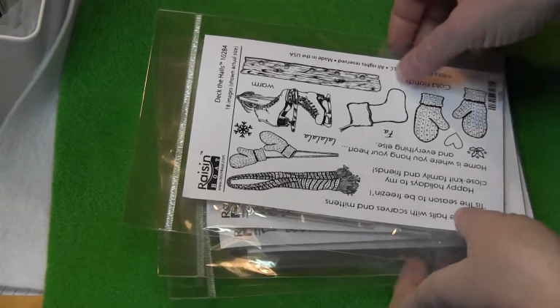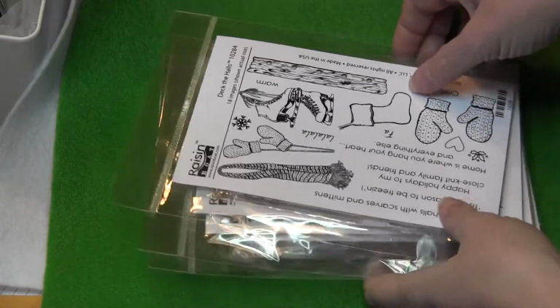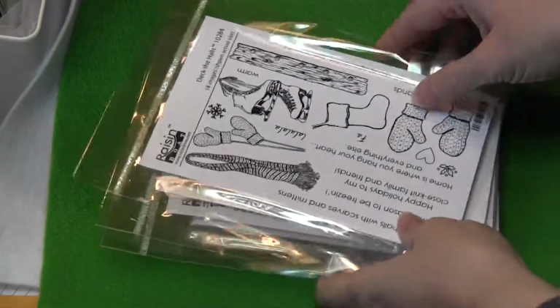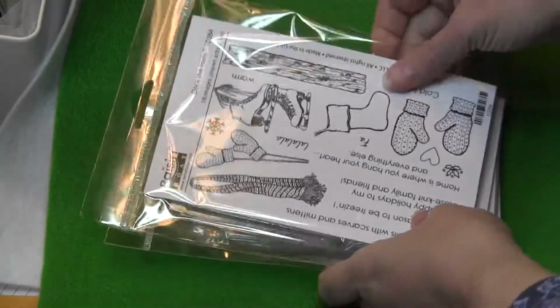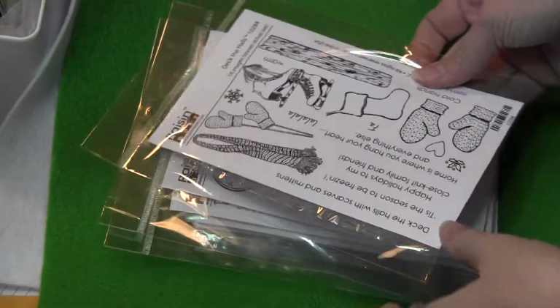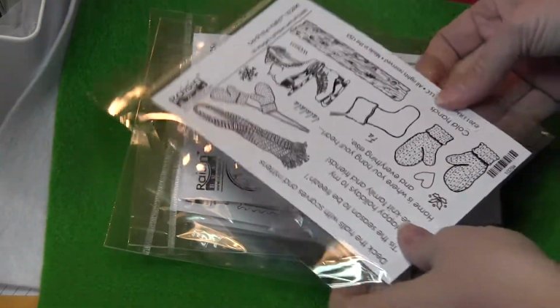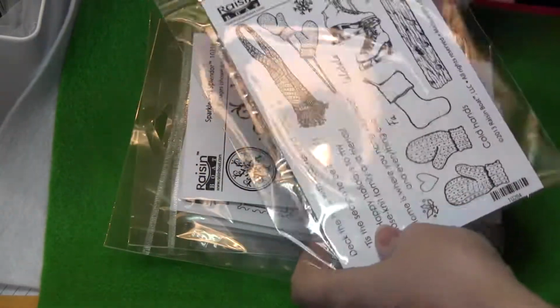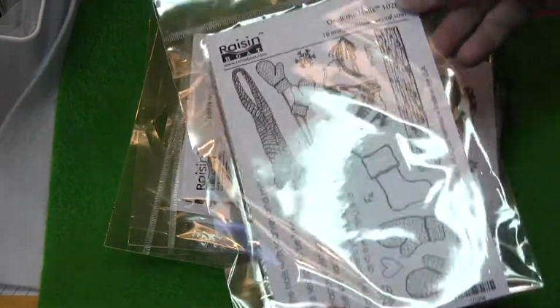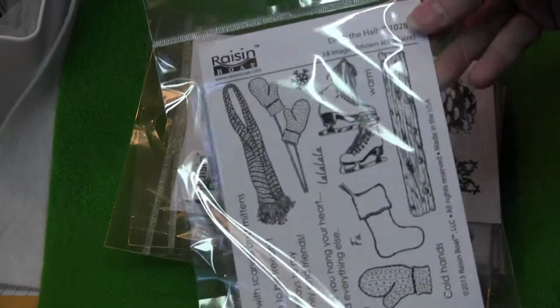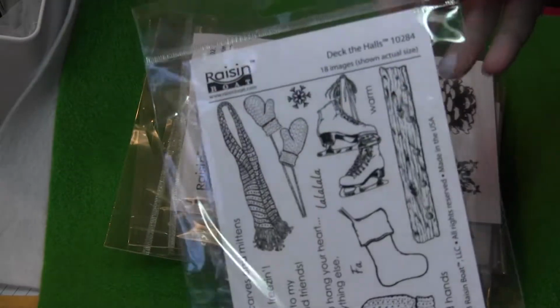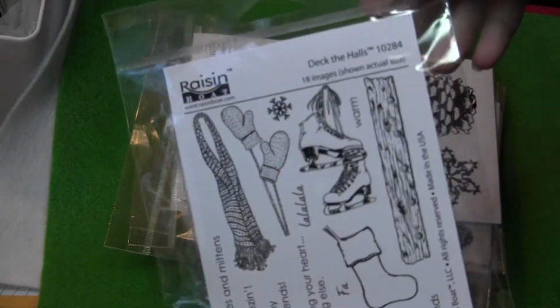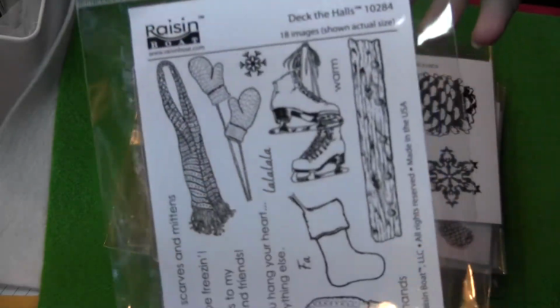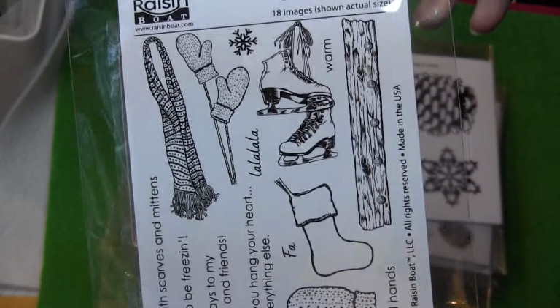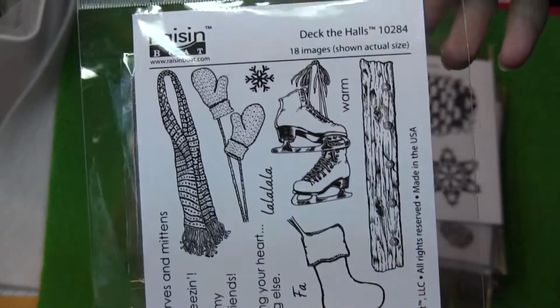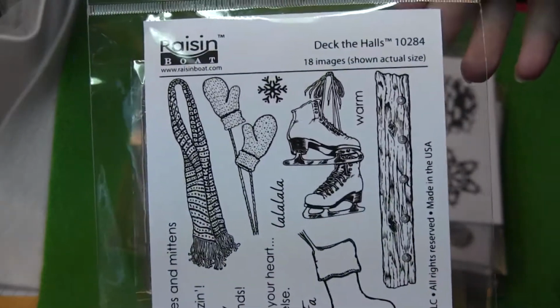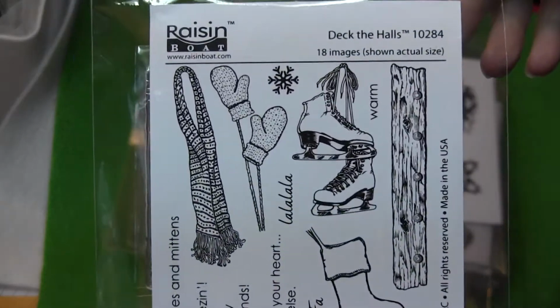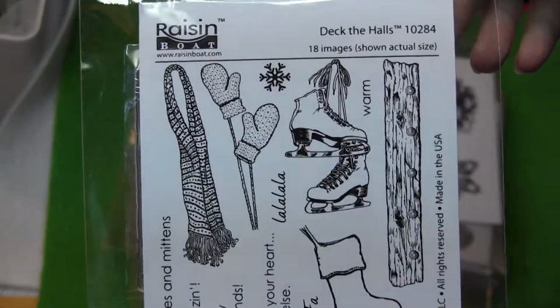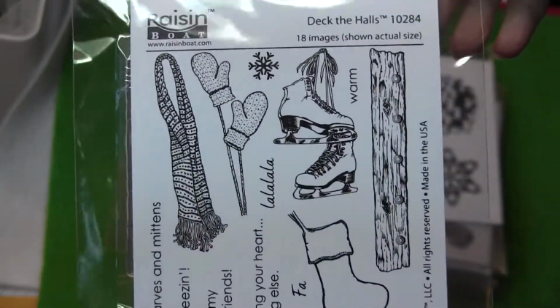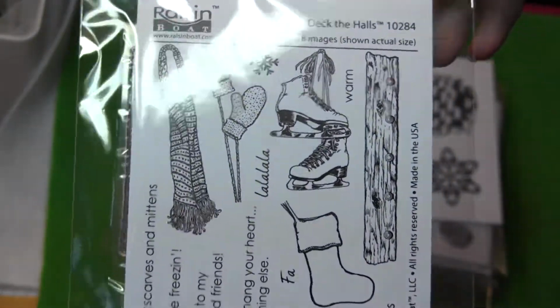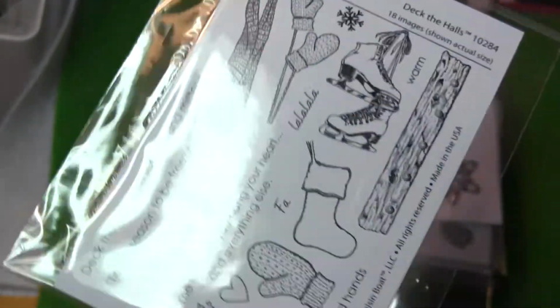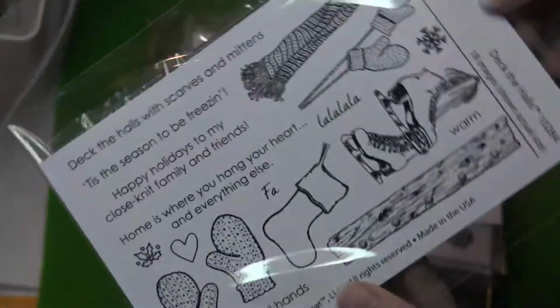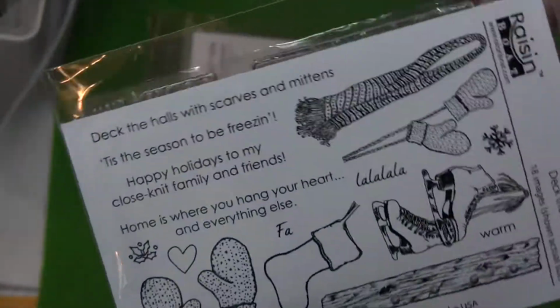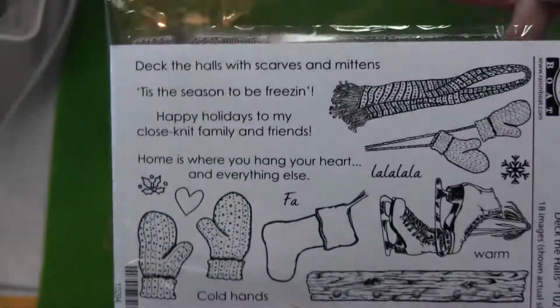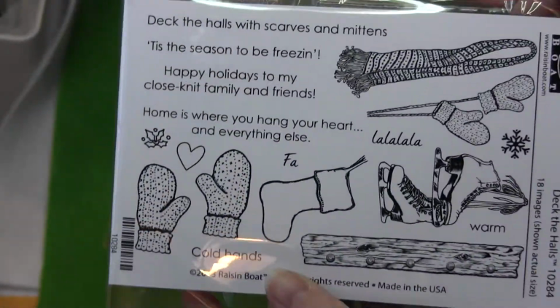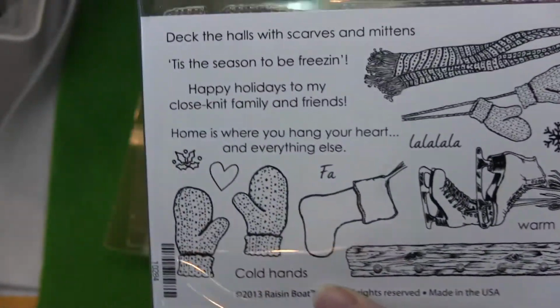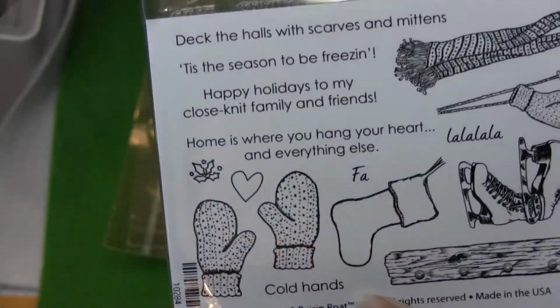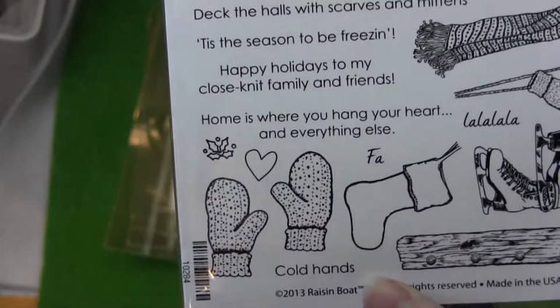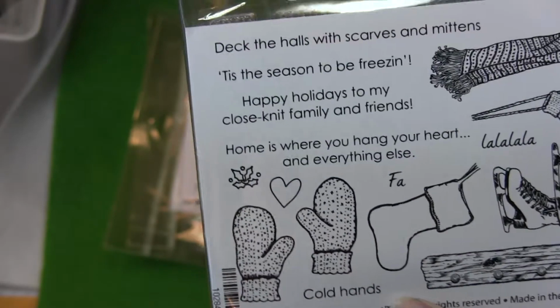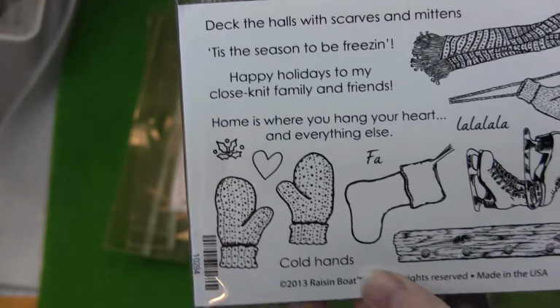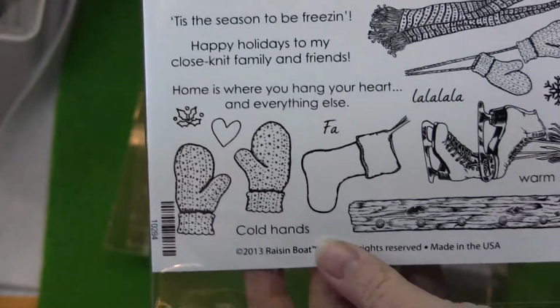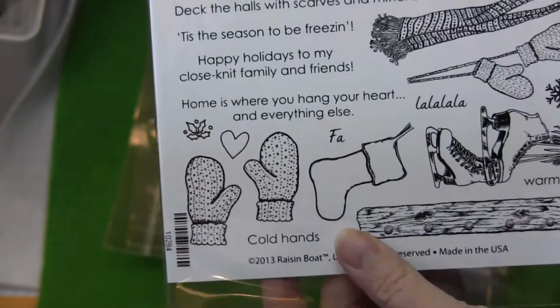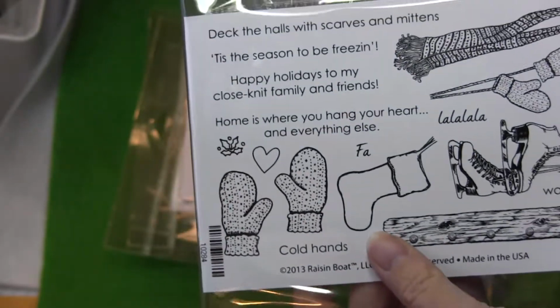Raisin Boat Stamps, check them out. Deck the Halls — so, so cute.